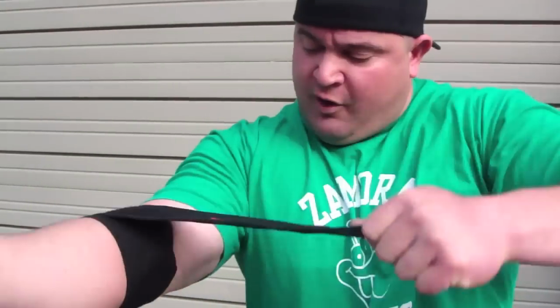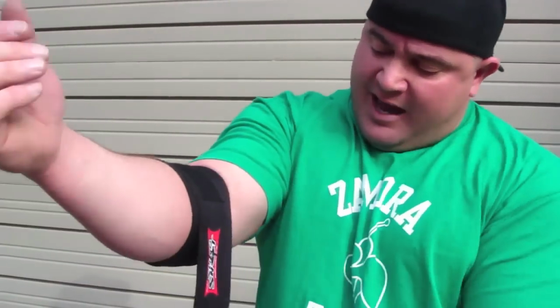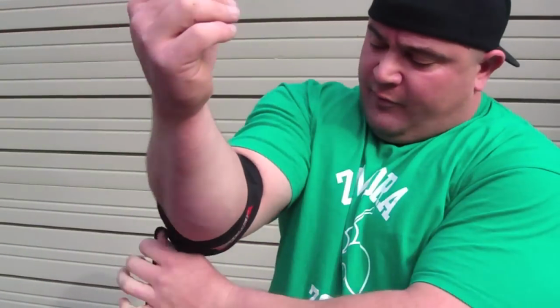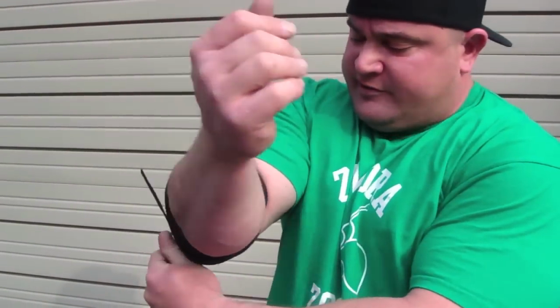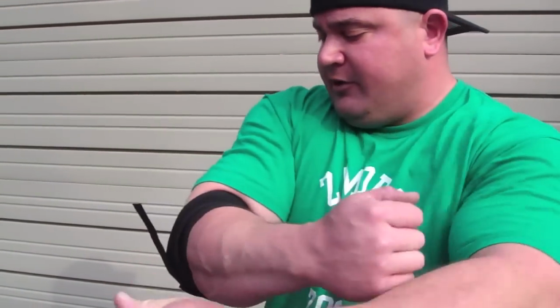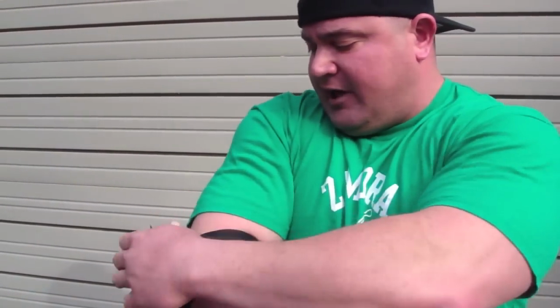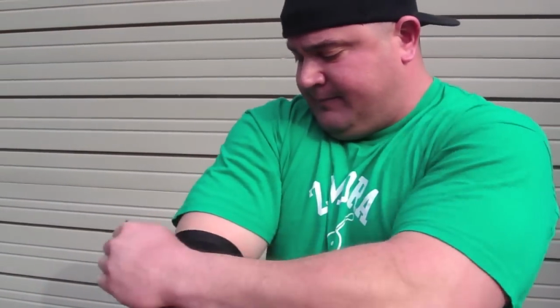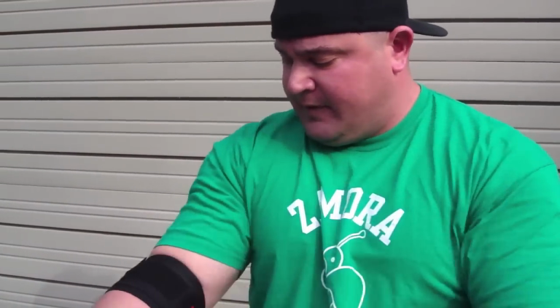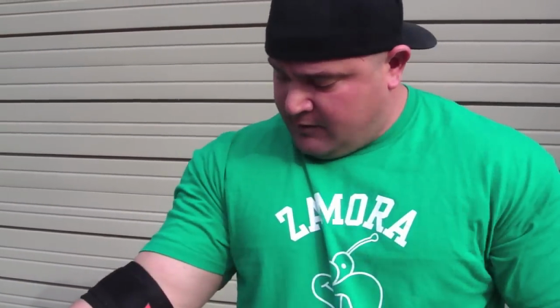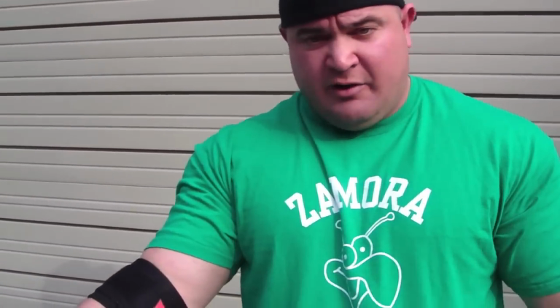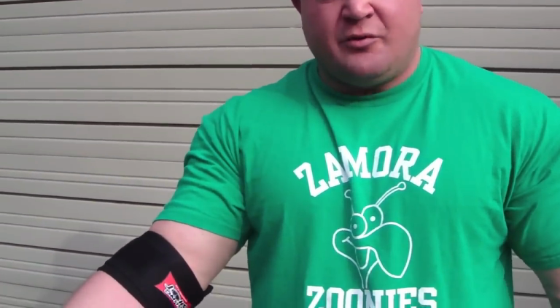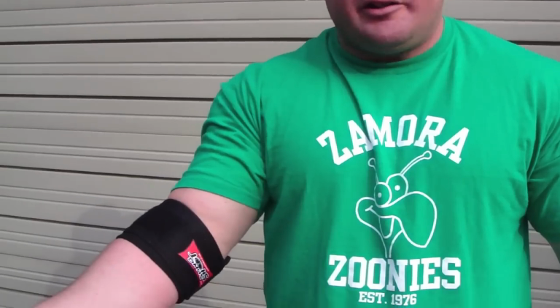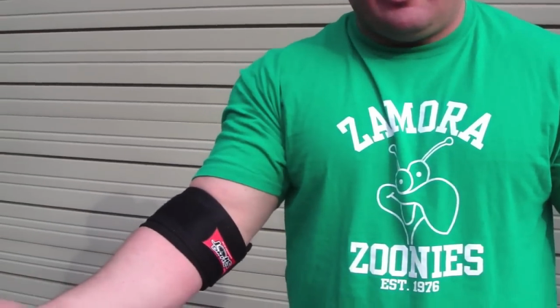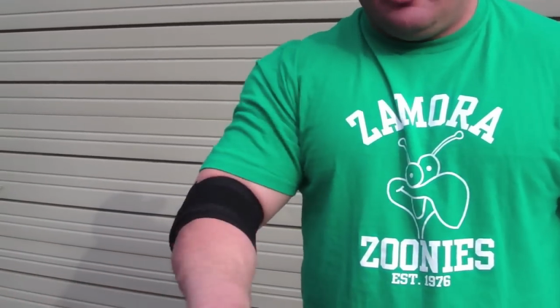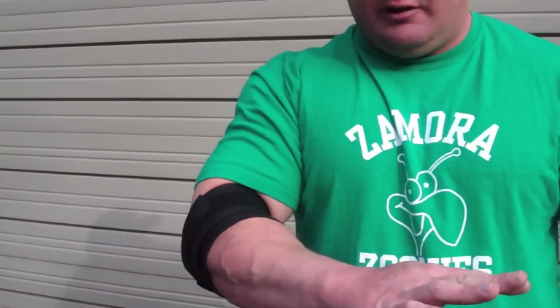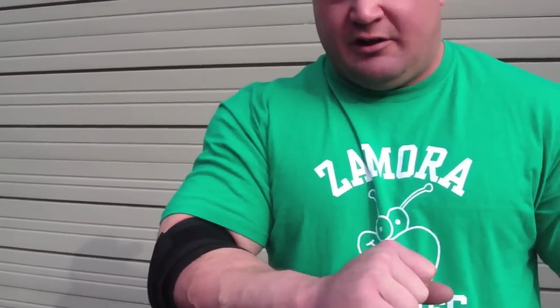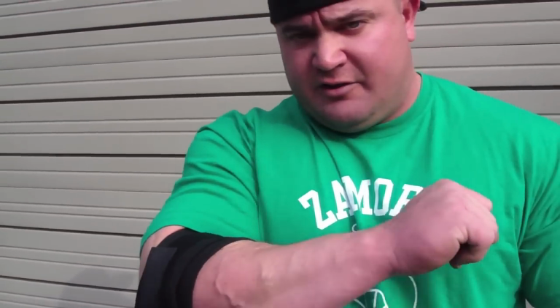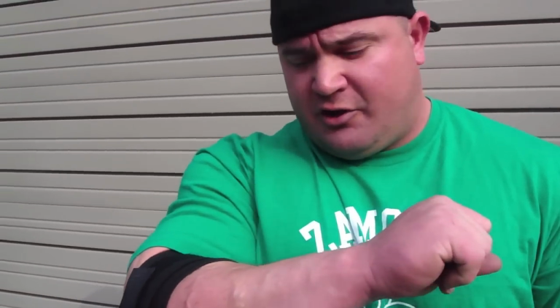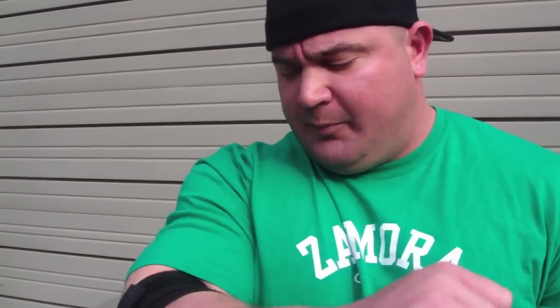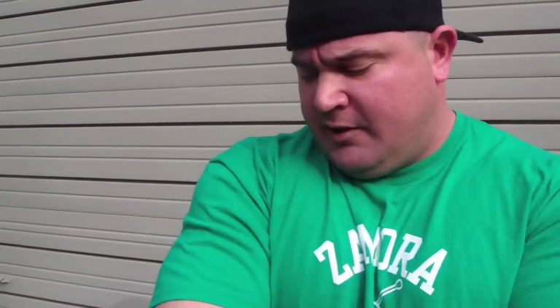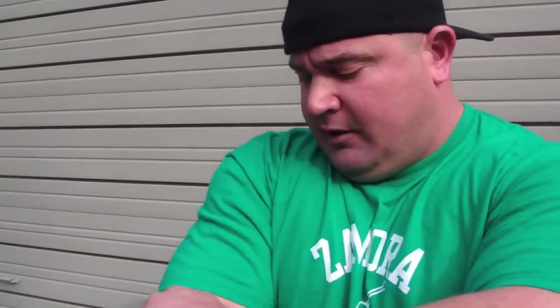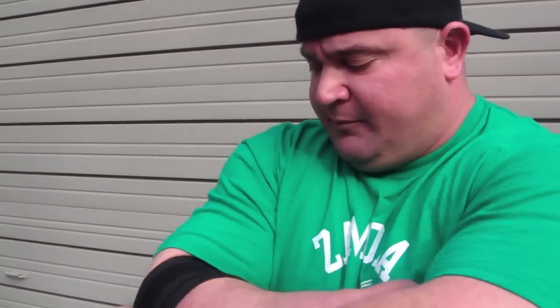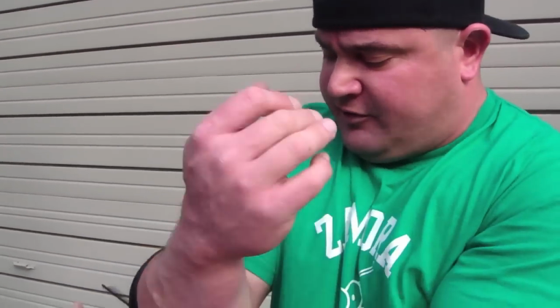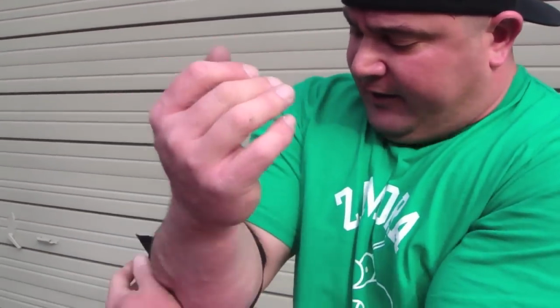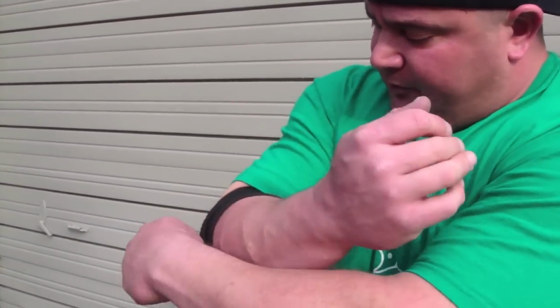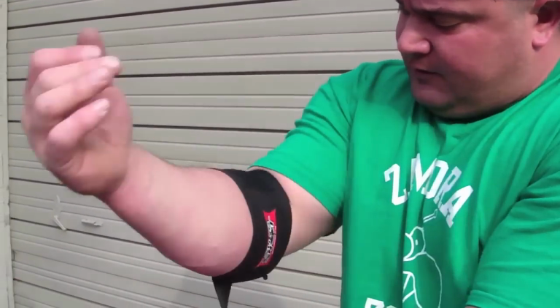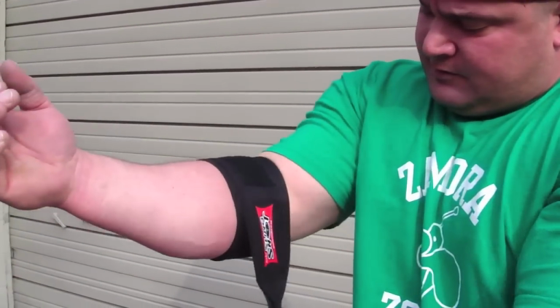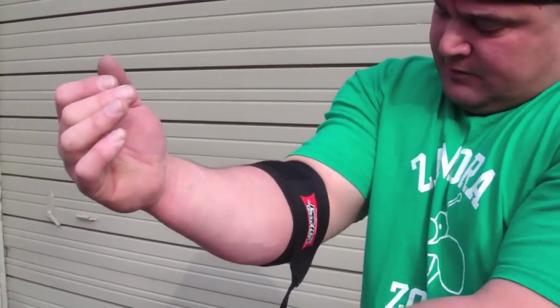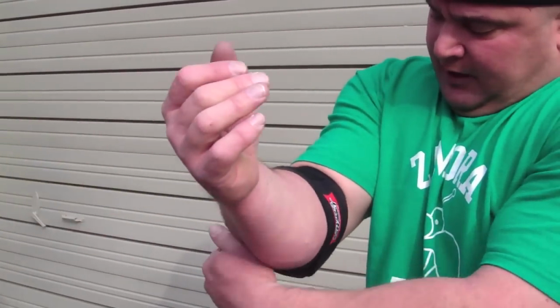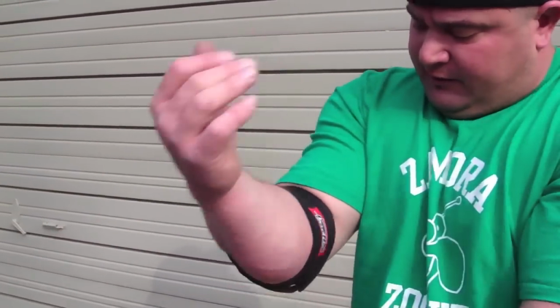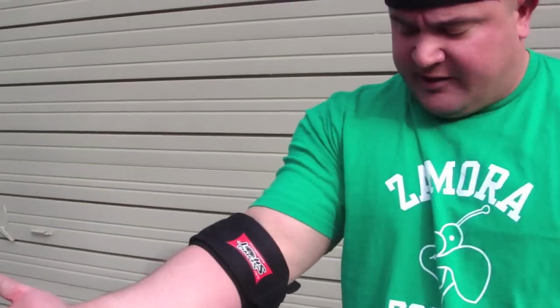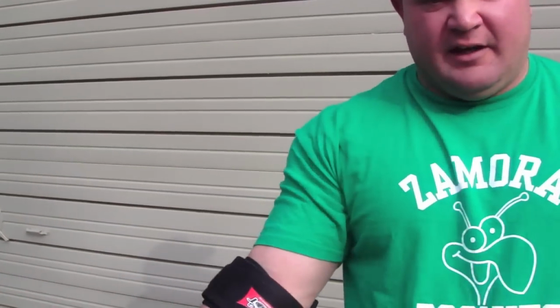Crank it down for when it's time to do your set. When you're in between sets, so you don't lose circulation and your fingers don't turn purple, you just simply loosen it back up a little bit and let it rest like this.